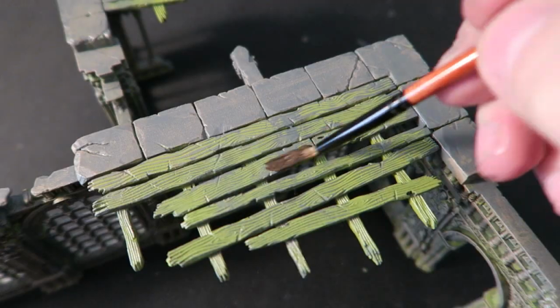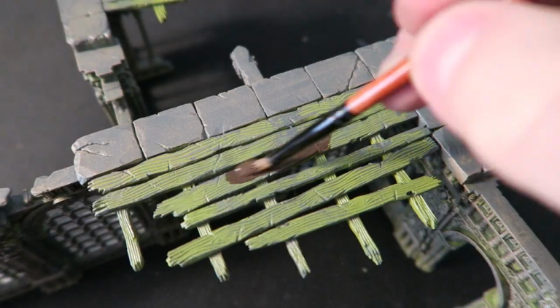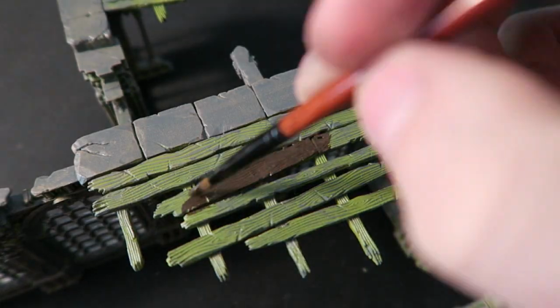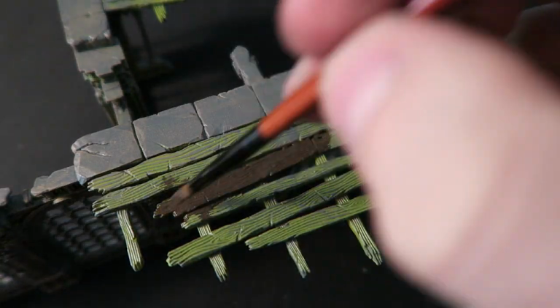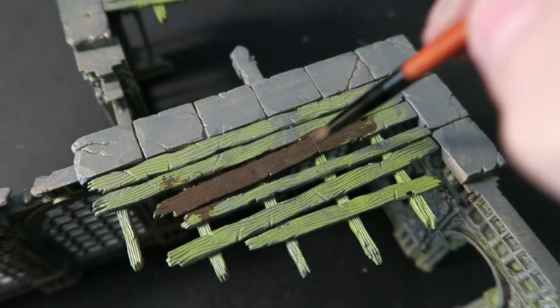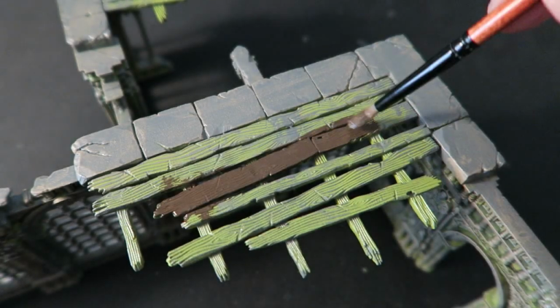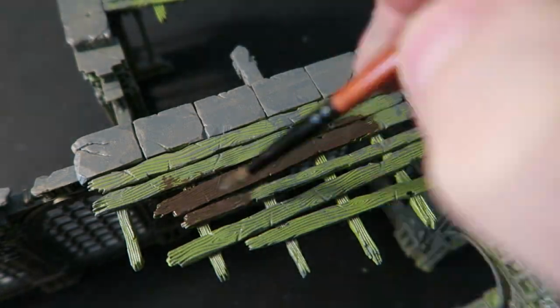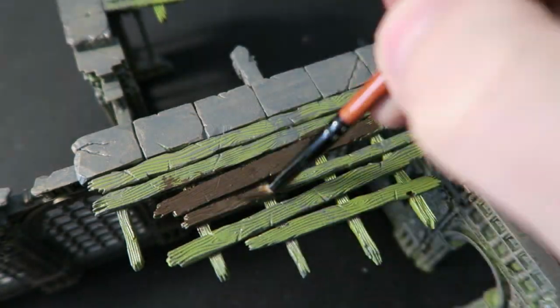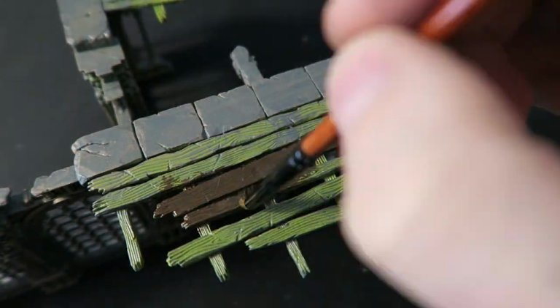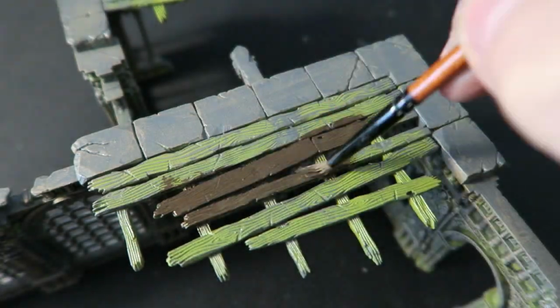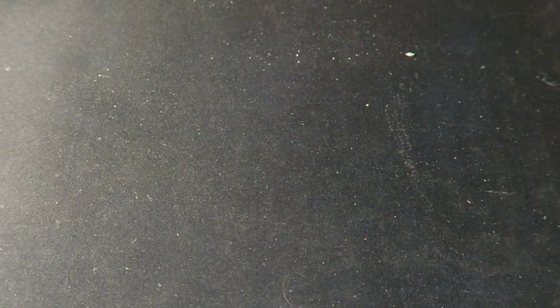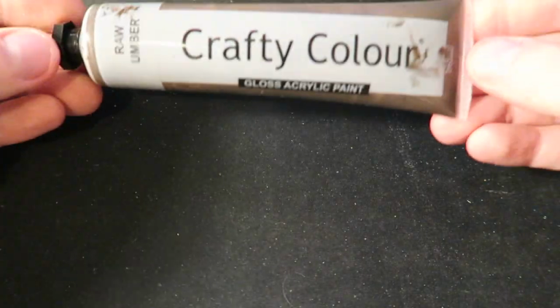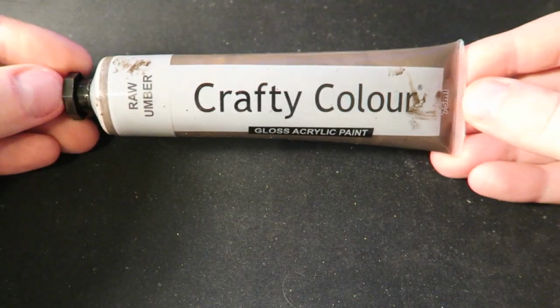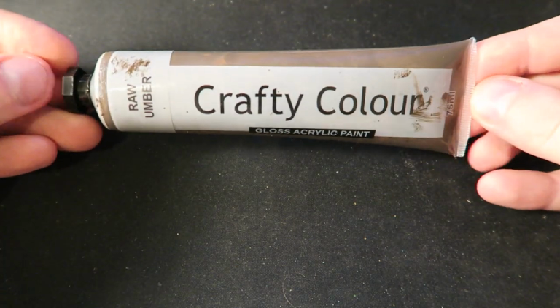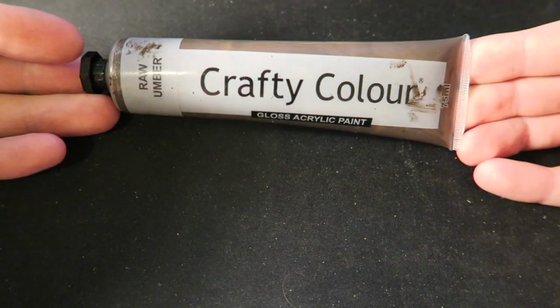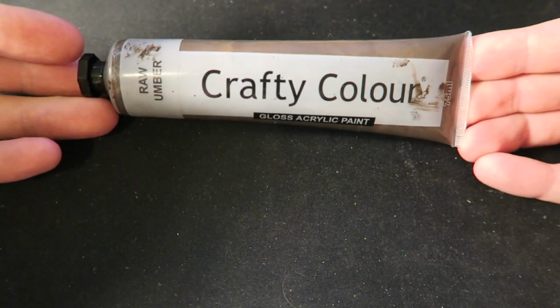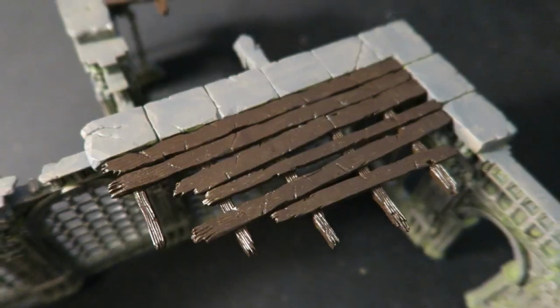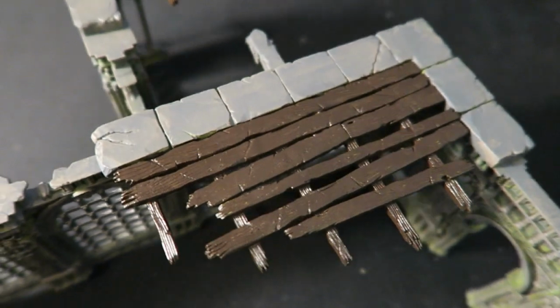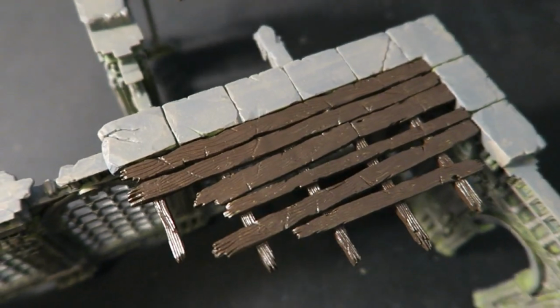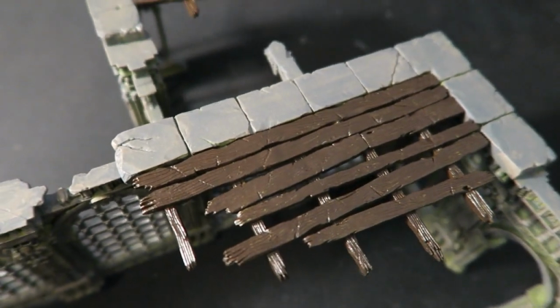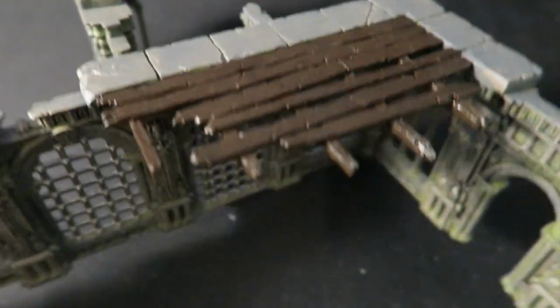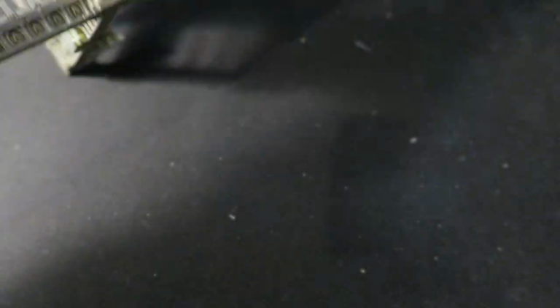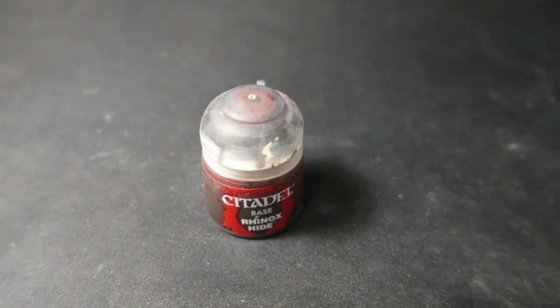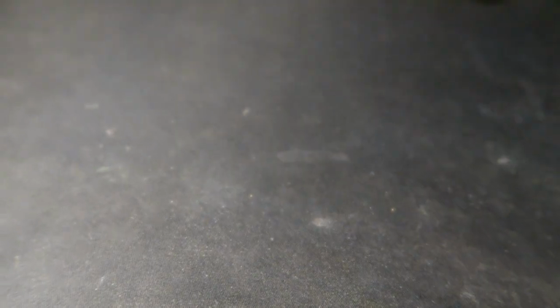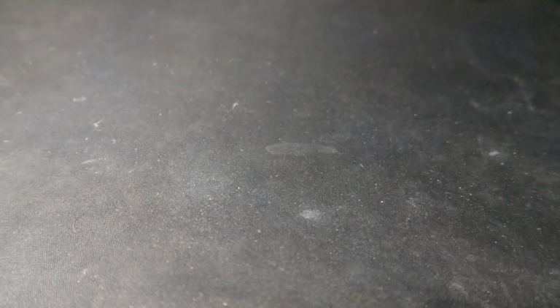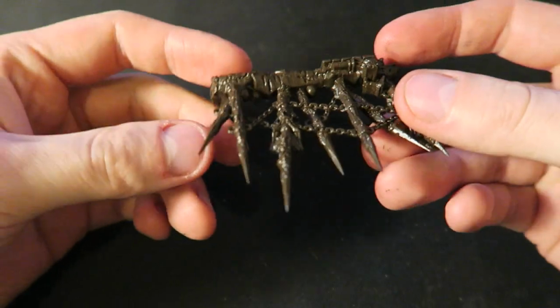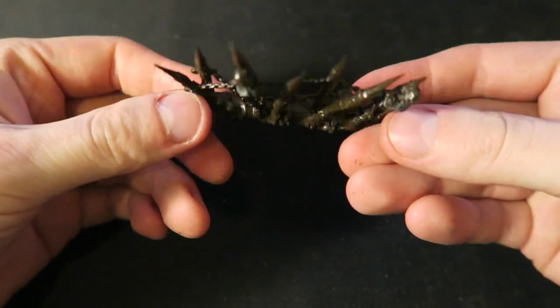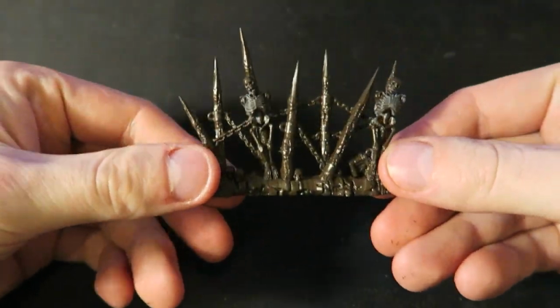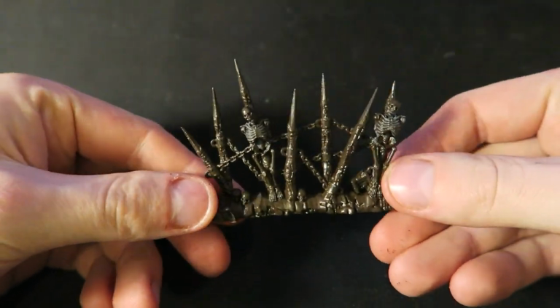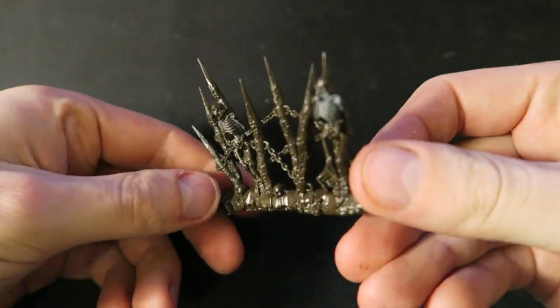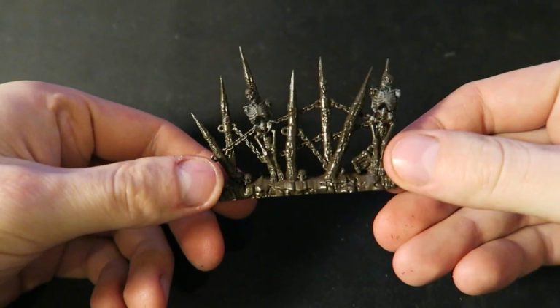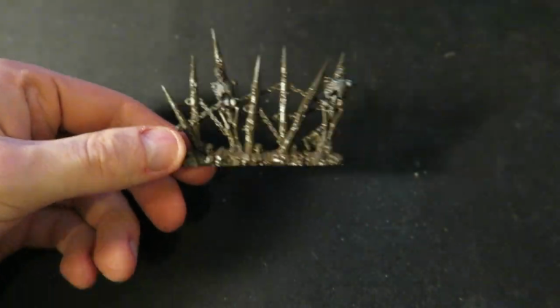The next step was to base coat all of the wooden pieces of scenery in brown, again using a cheap acrylic as I find it's just too wasteful to use a good paint on such large surface areas. This included painting all of the spikes as well.